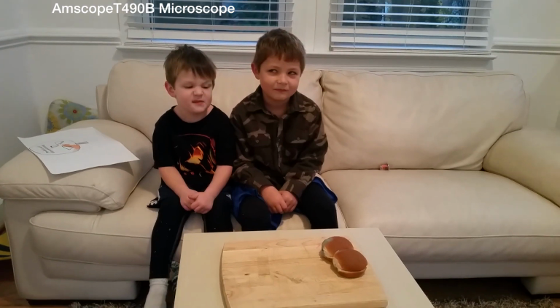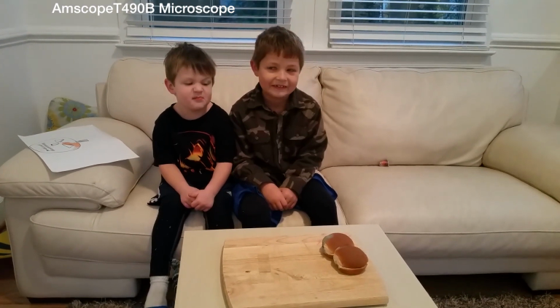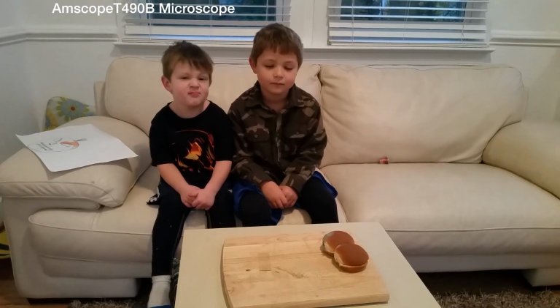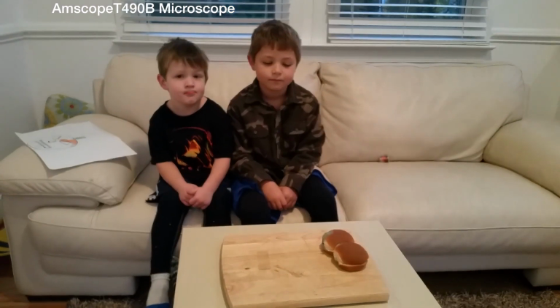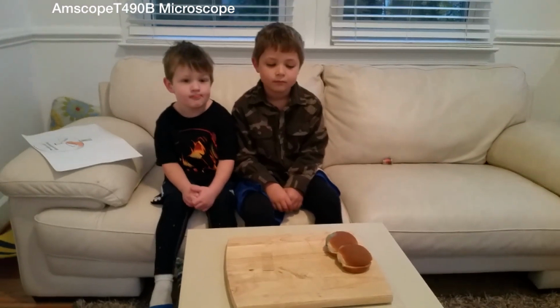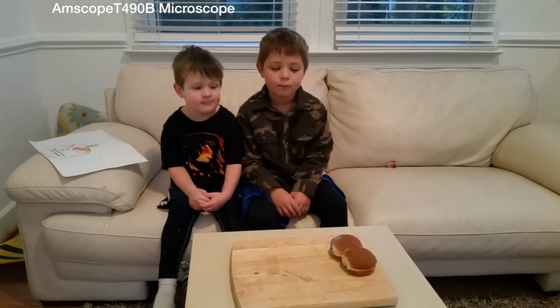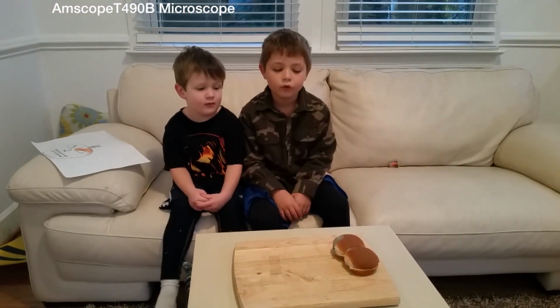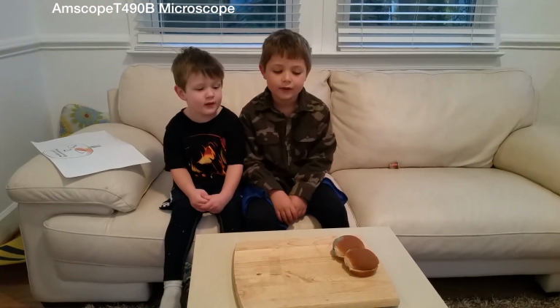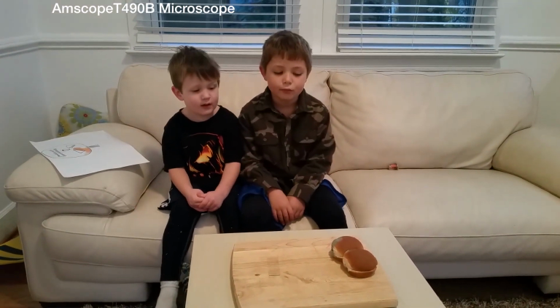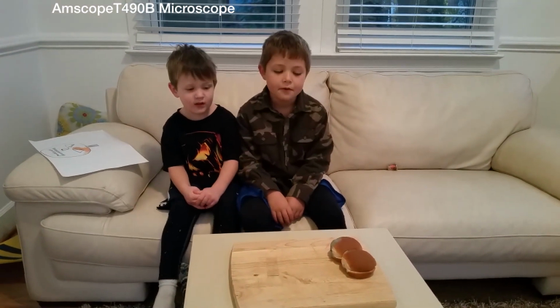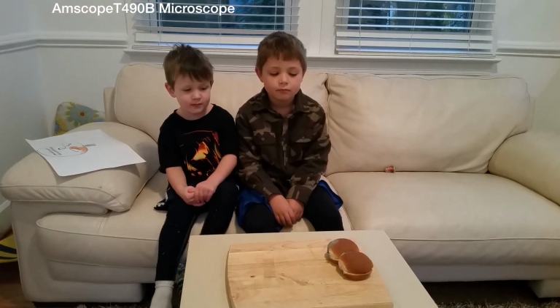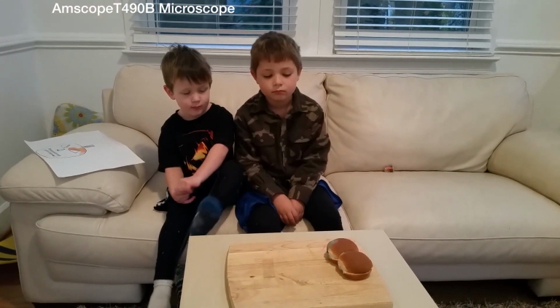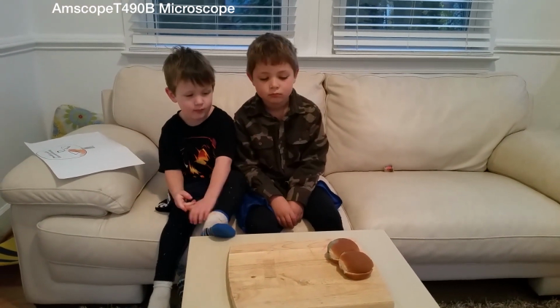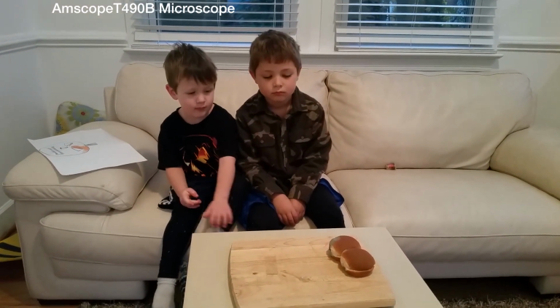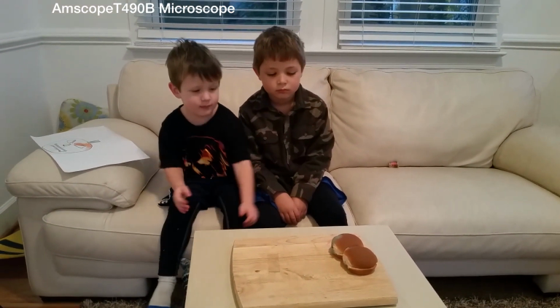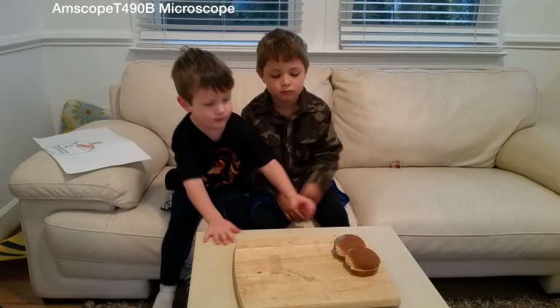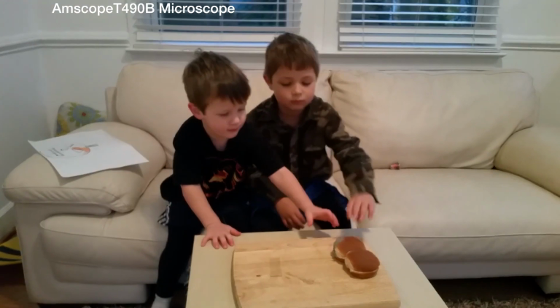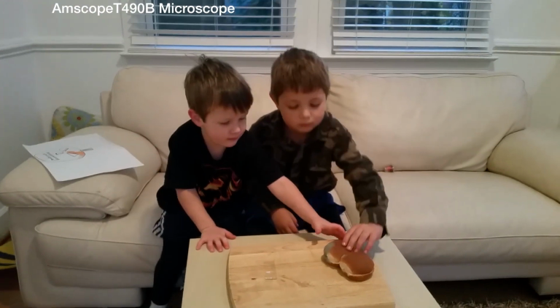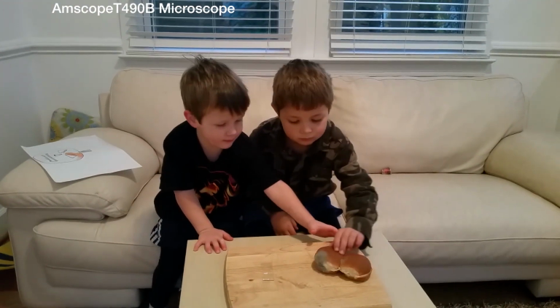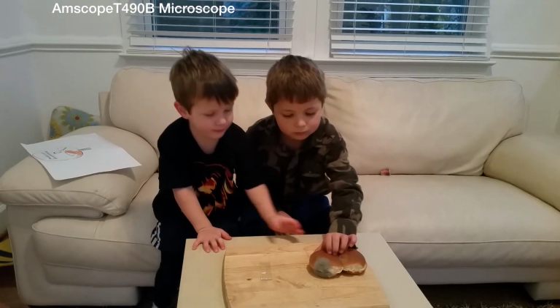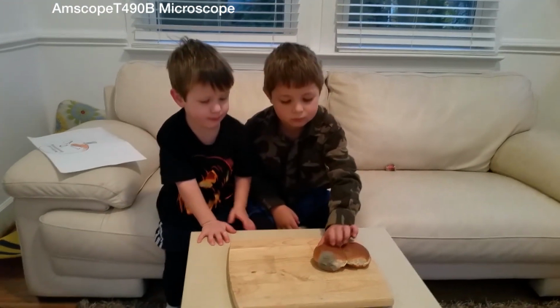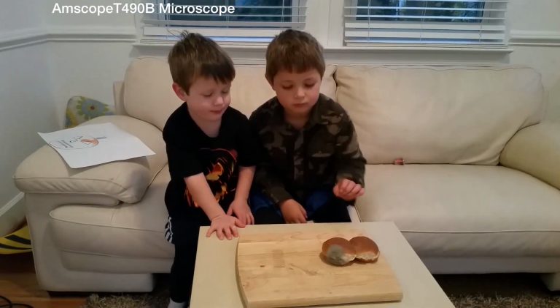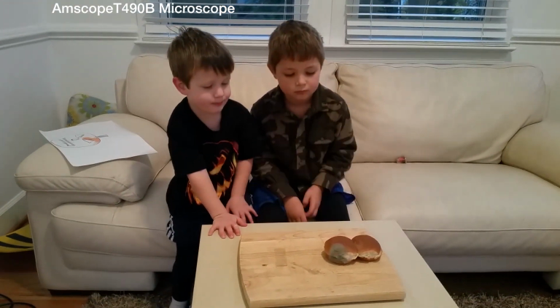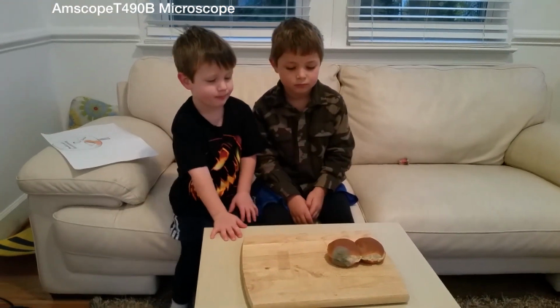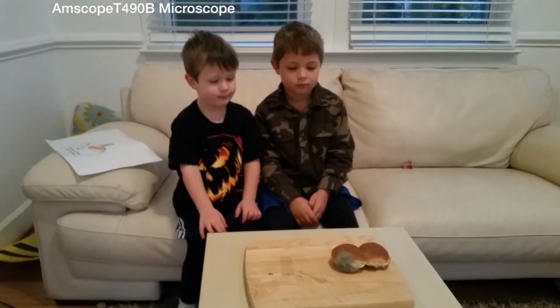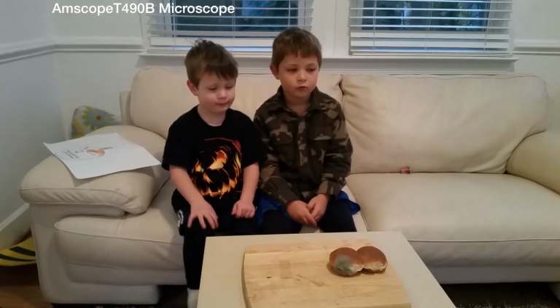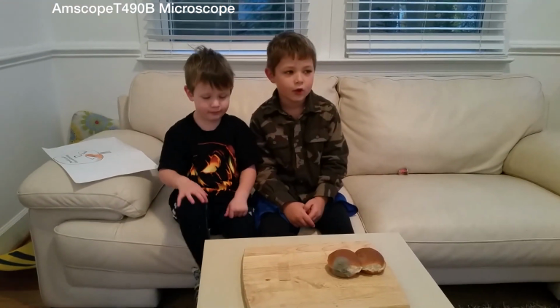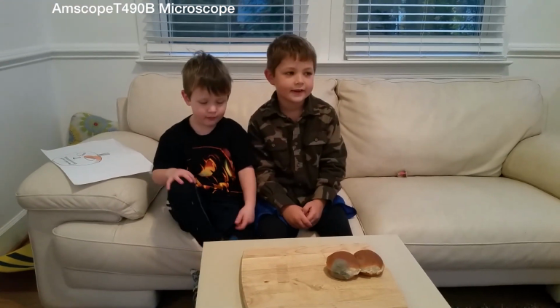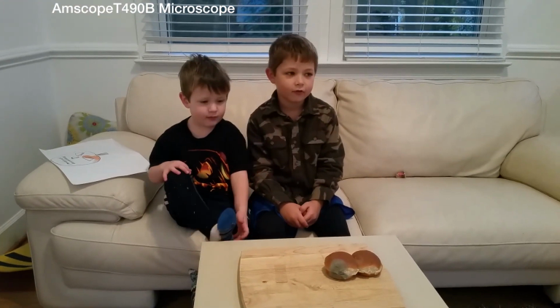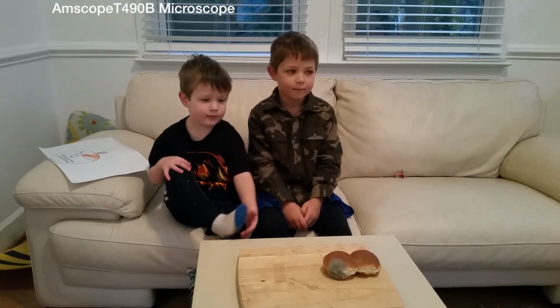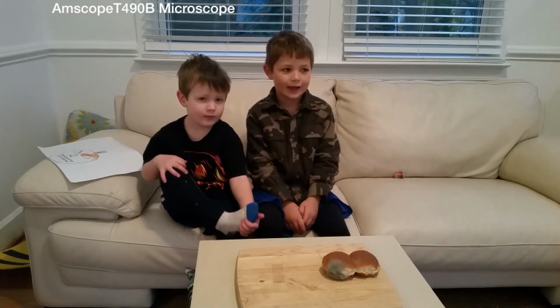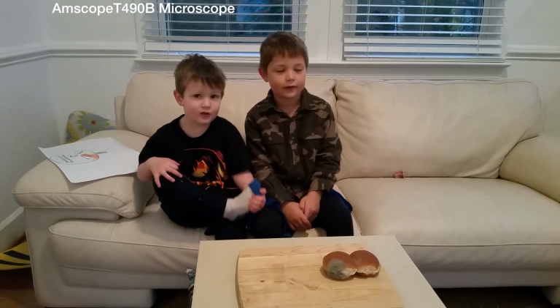Alright, what do we have here? Moldy bread. Pick it up and show us the moldy part. Yeah, what are we going to do? We're going to take it under the microscope.